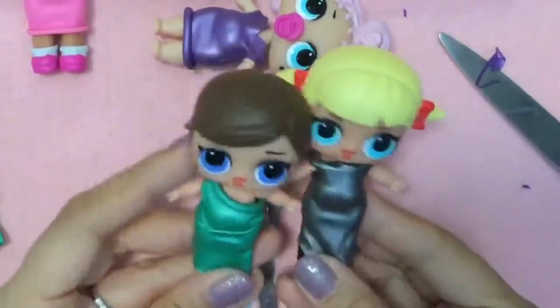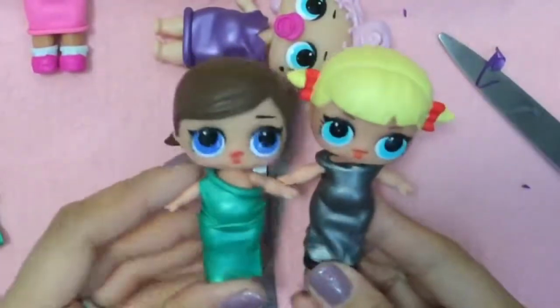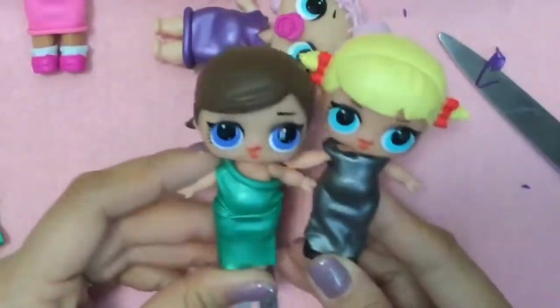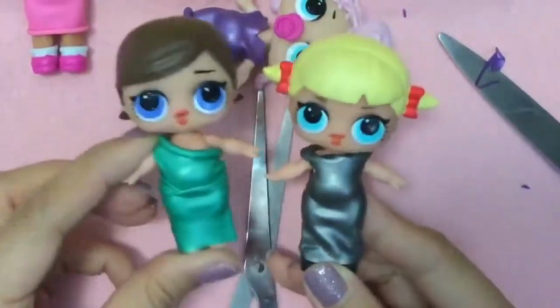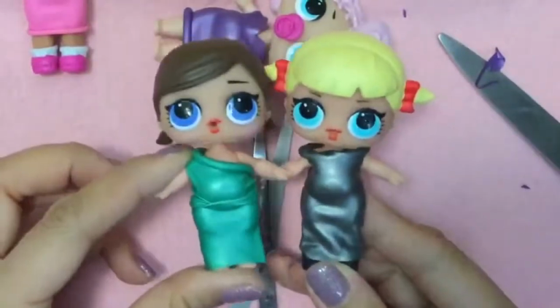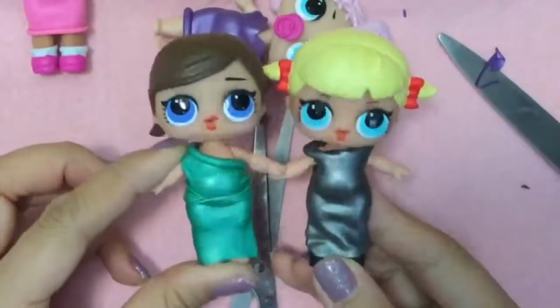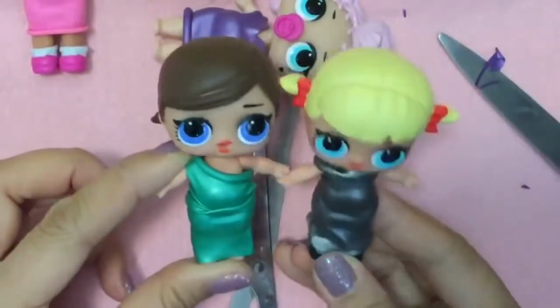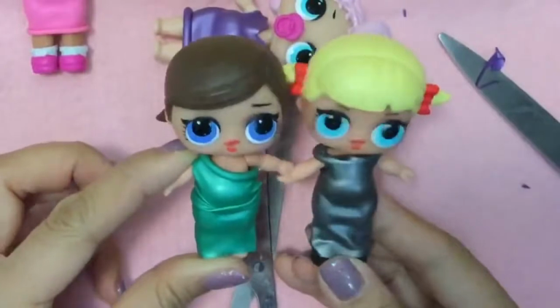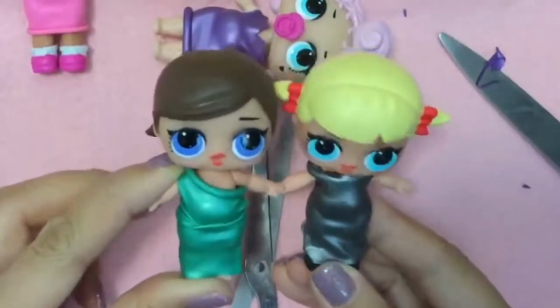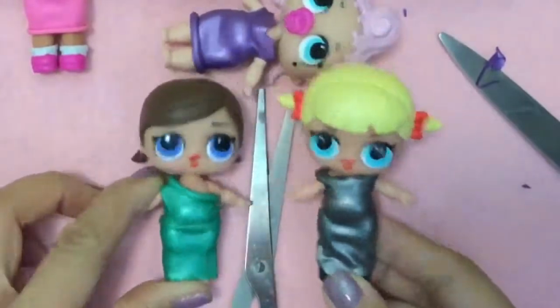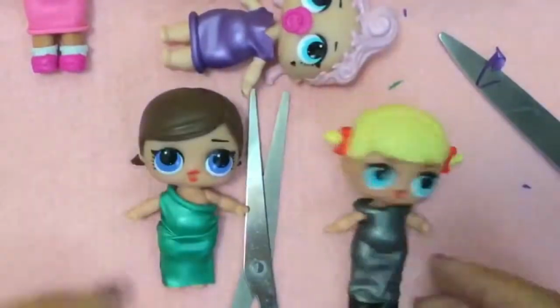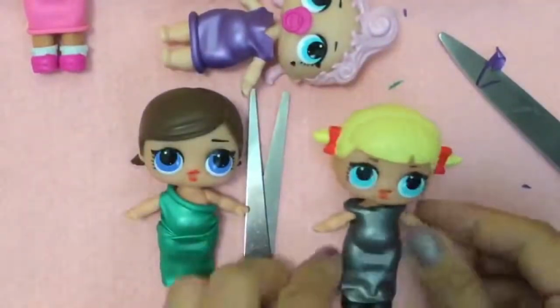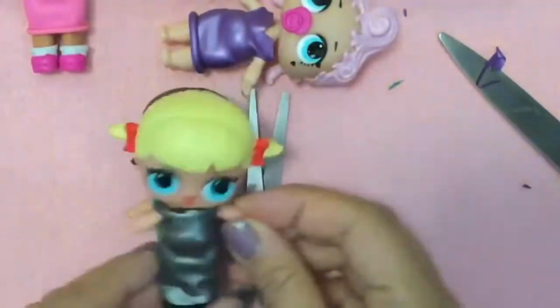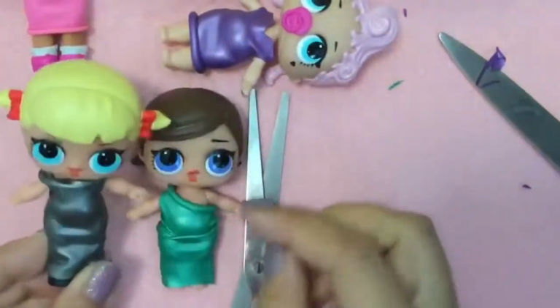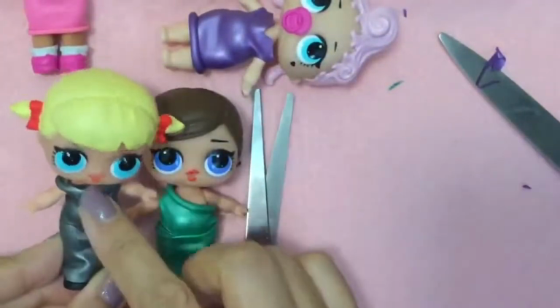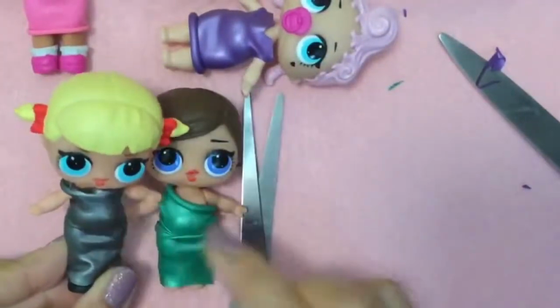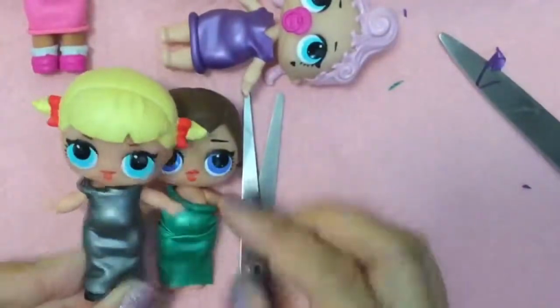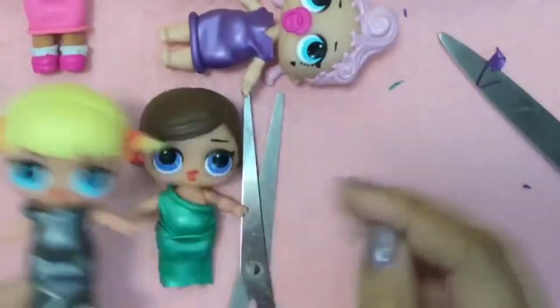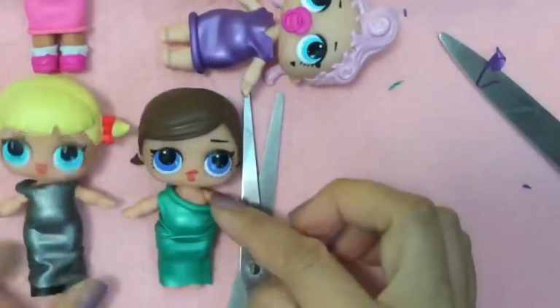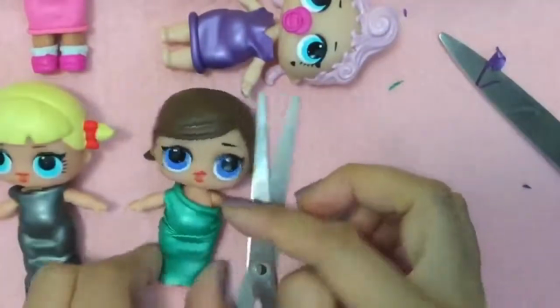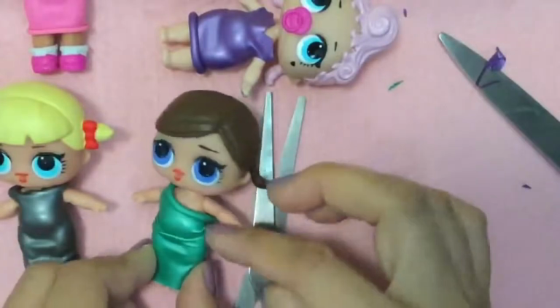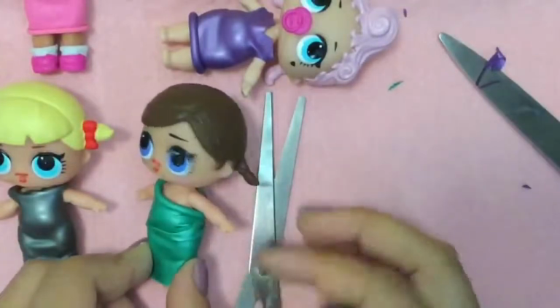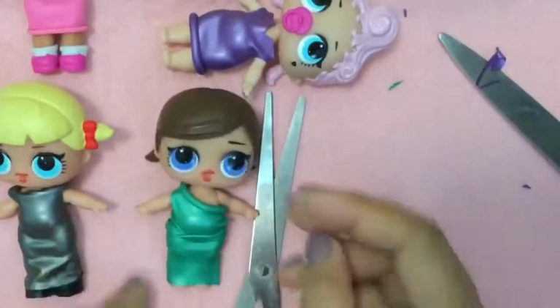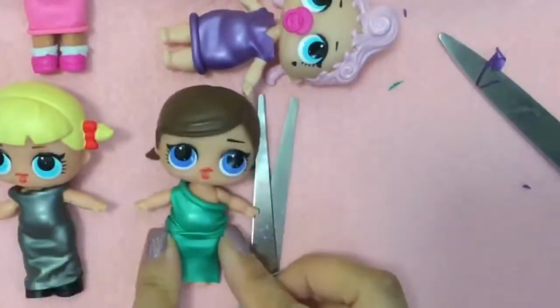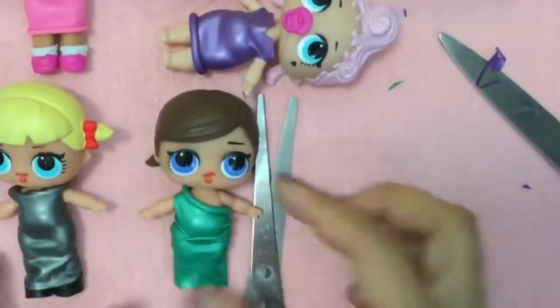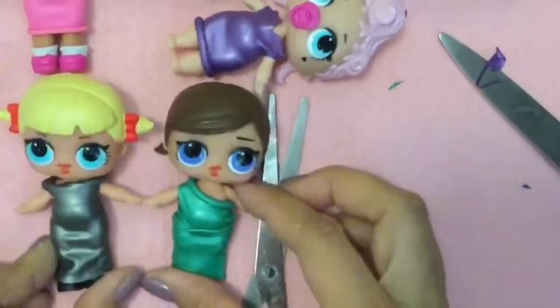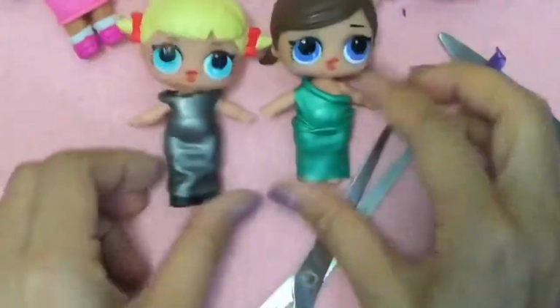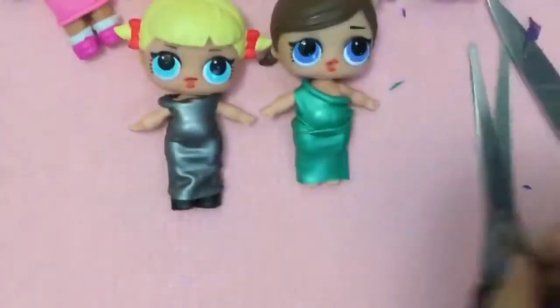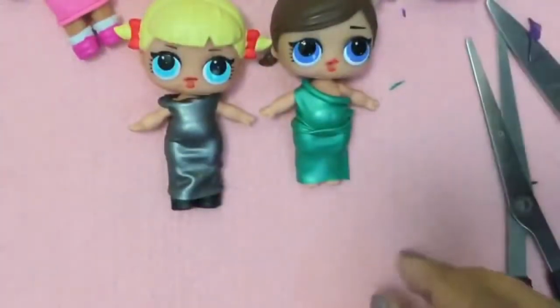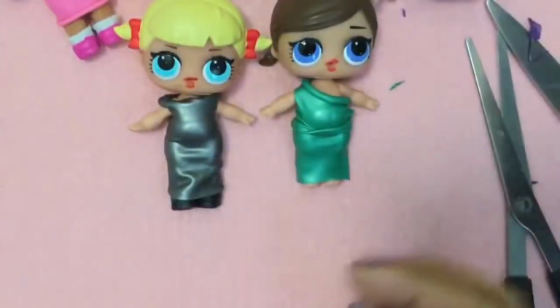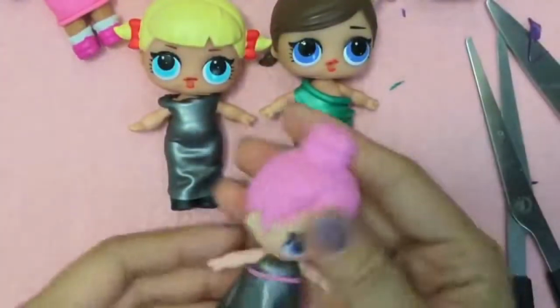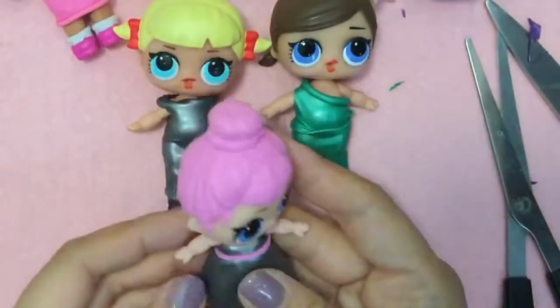Look at that — they're both in beautiful evening gowns now! So that's our other dress that we just made. Again, if you wanted to make this dress look like this one, just pull this arm through the little hole and it'll look like that one. And now let's make our last and final dress.